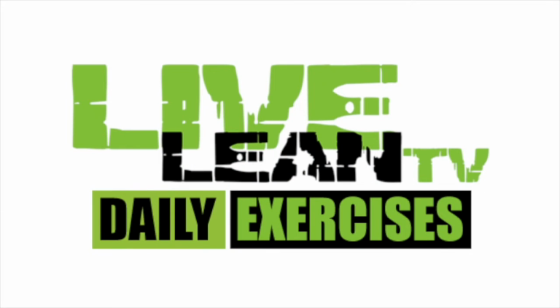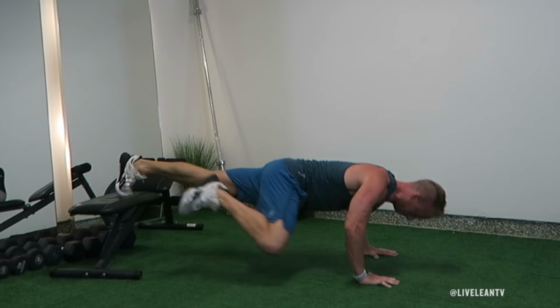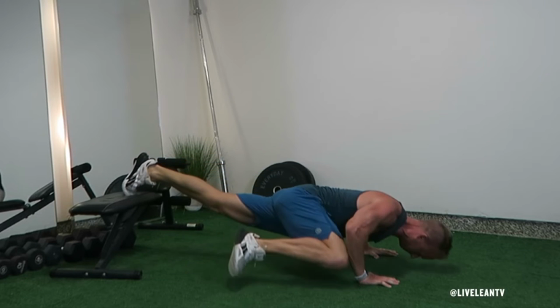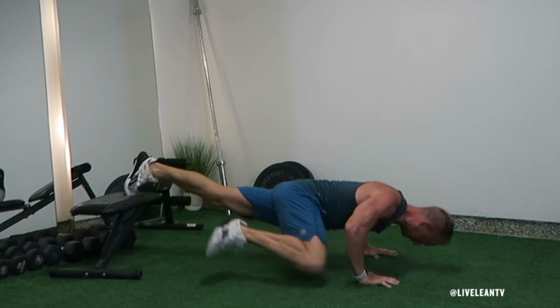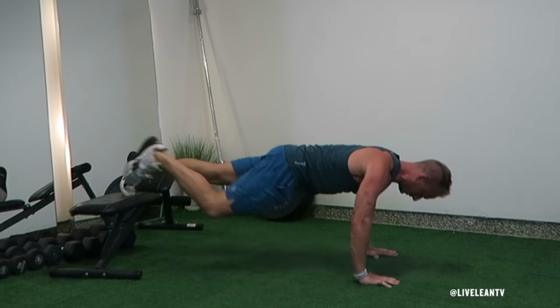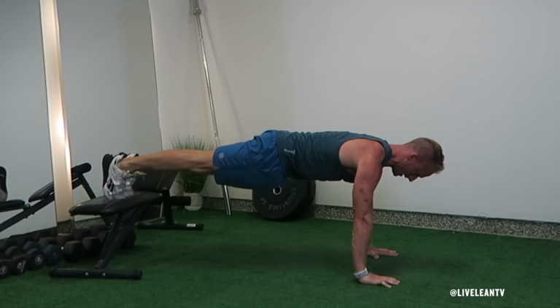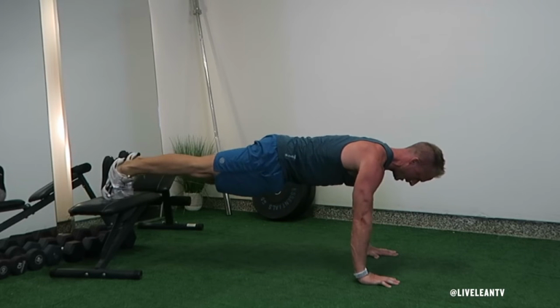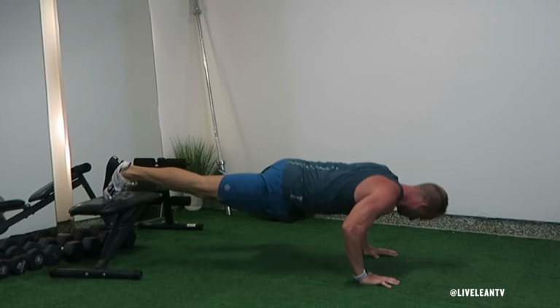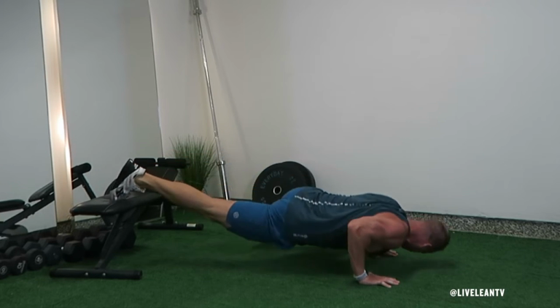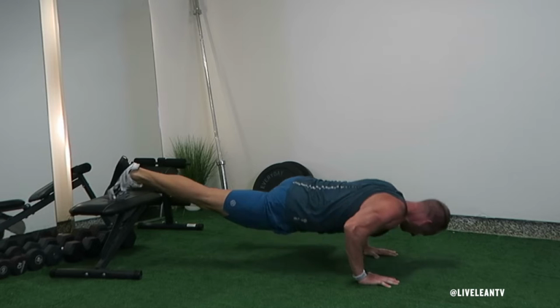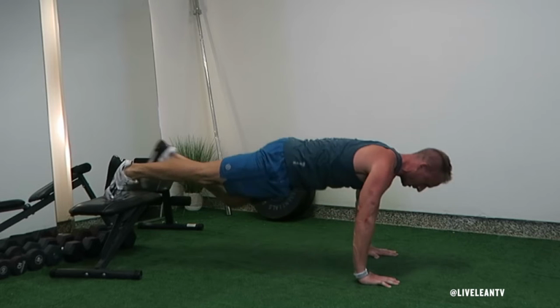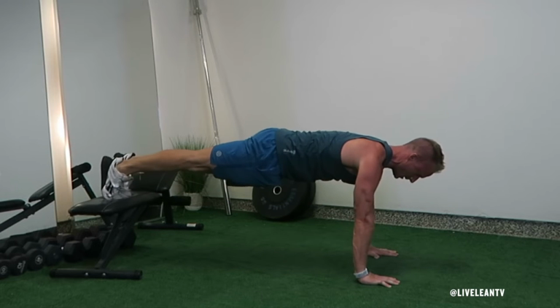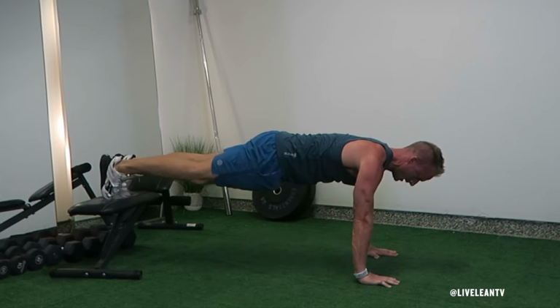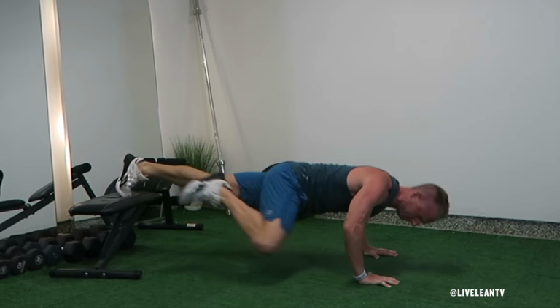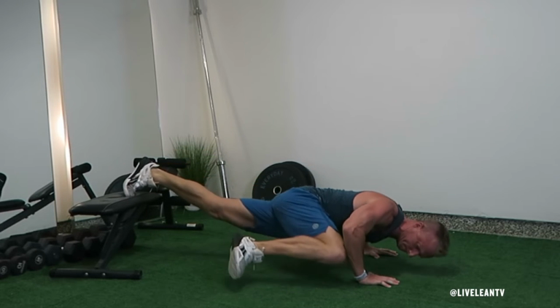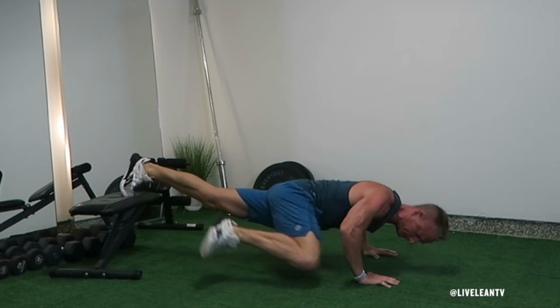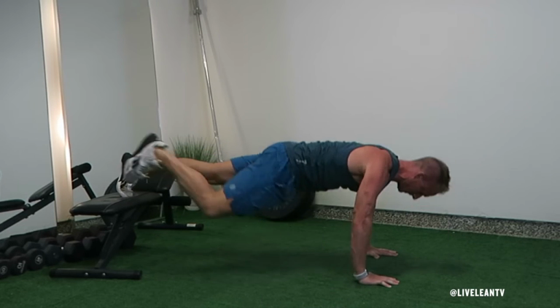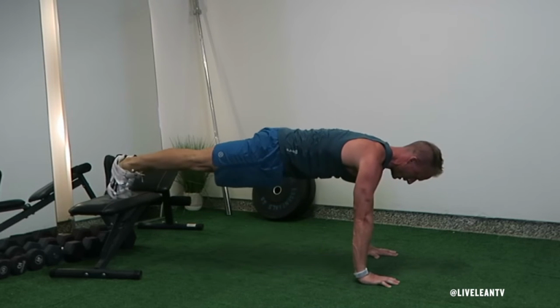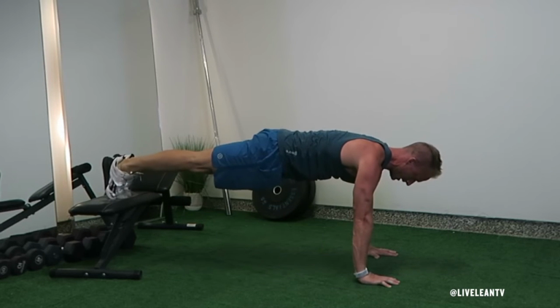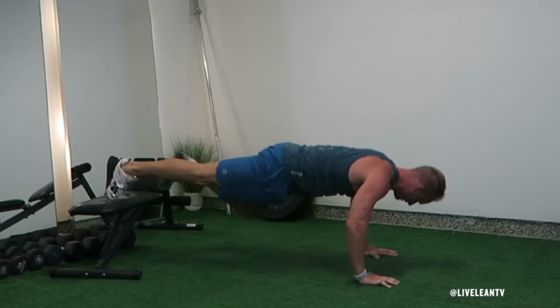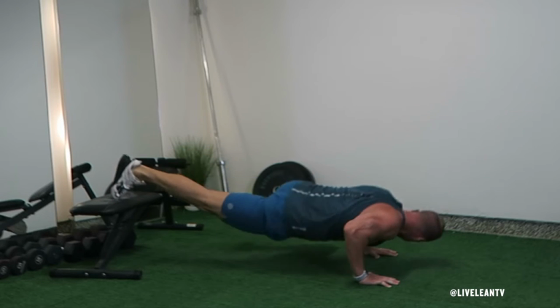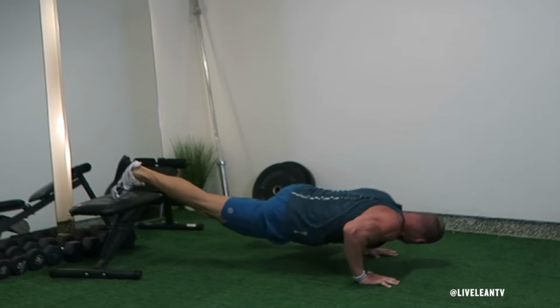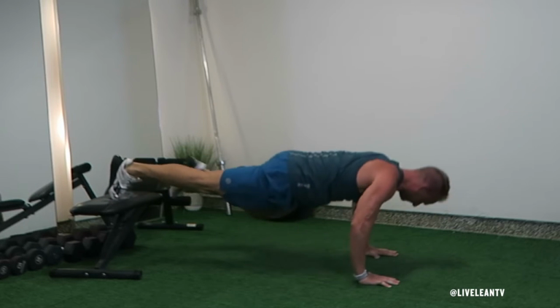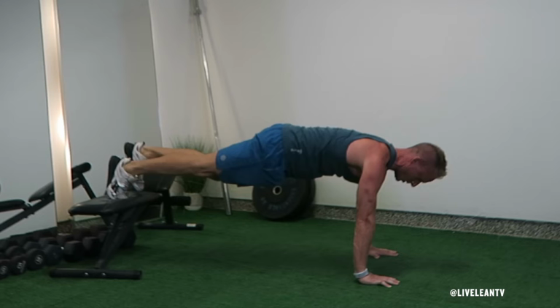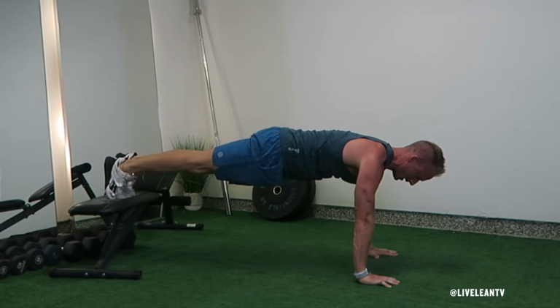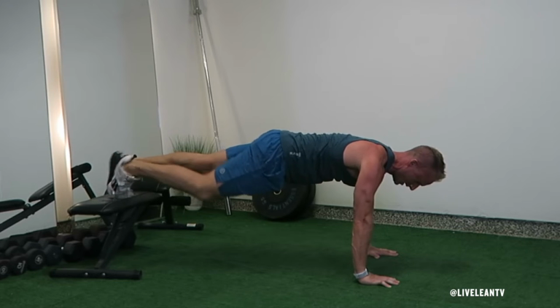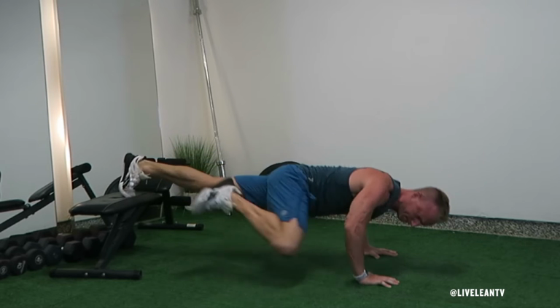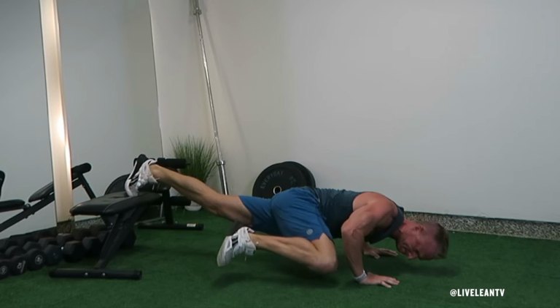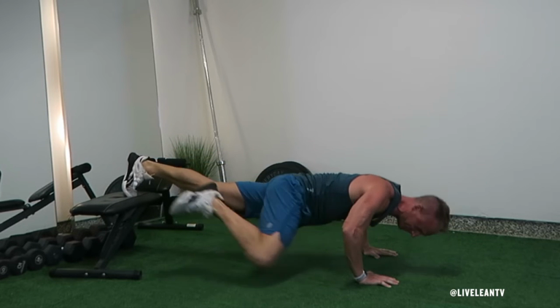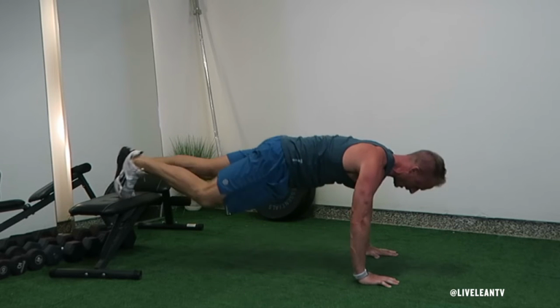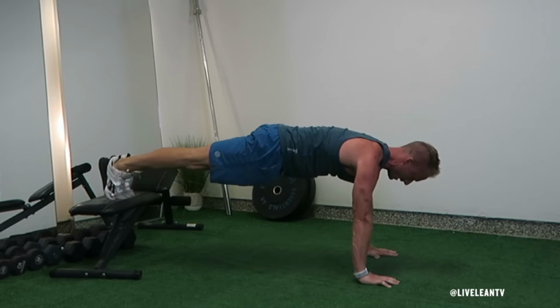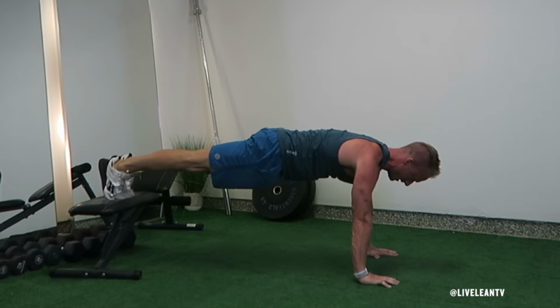The decline spider-man push-up is a challenging push-up variation that not only targets your chest and arms but also your obliques. By completing them at a decline, it makes the movement more difficult when compared to a flat on the floor or at an incline.